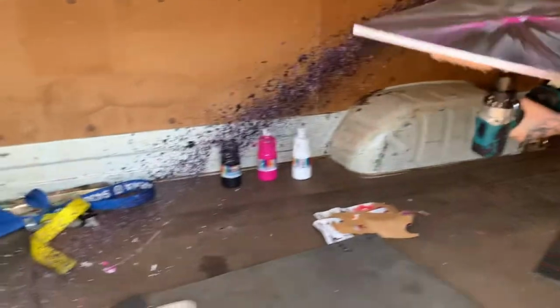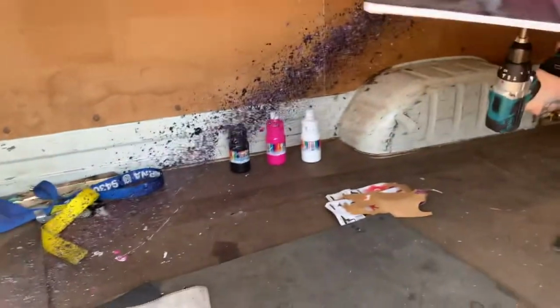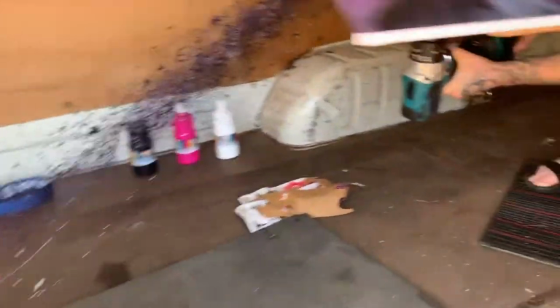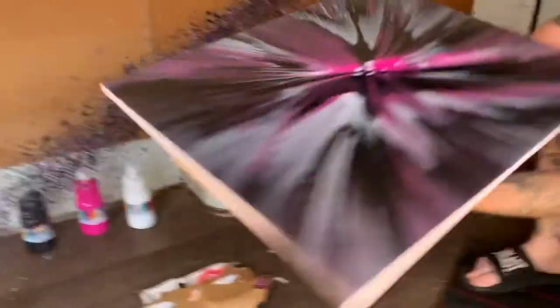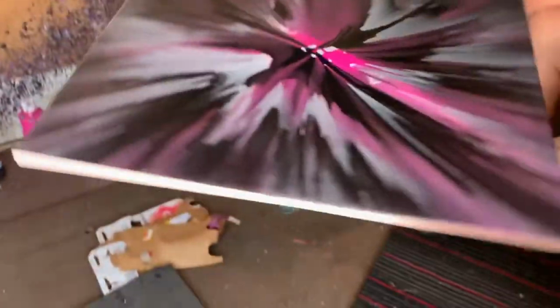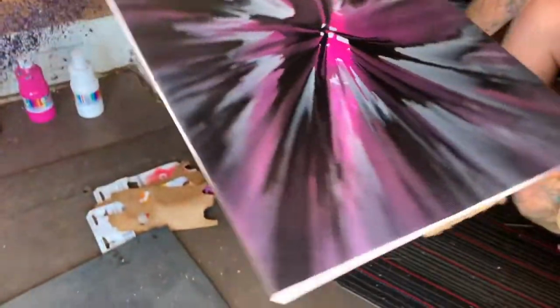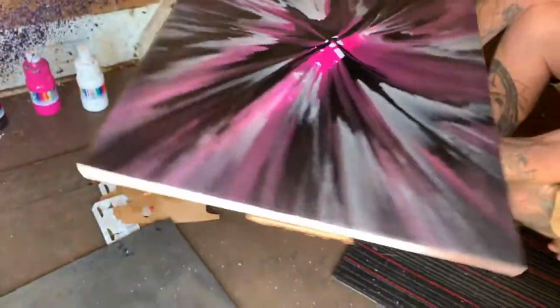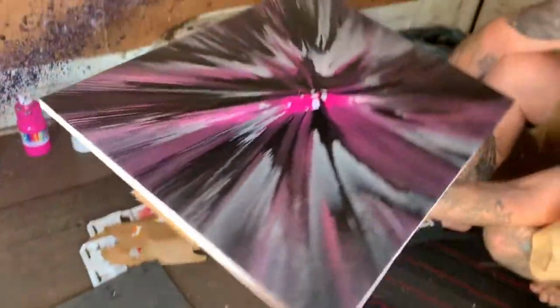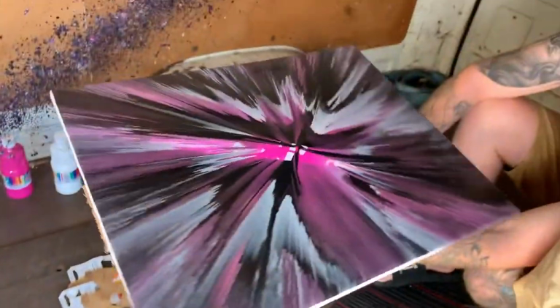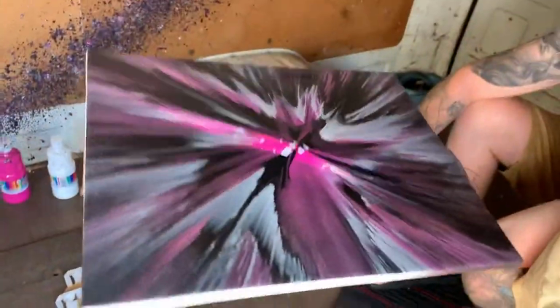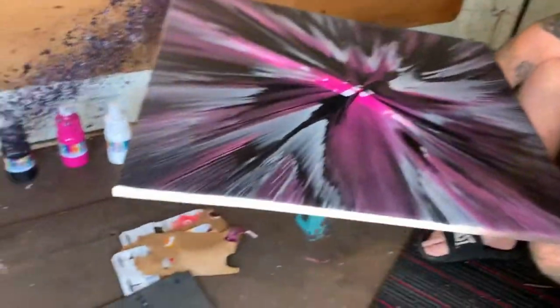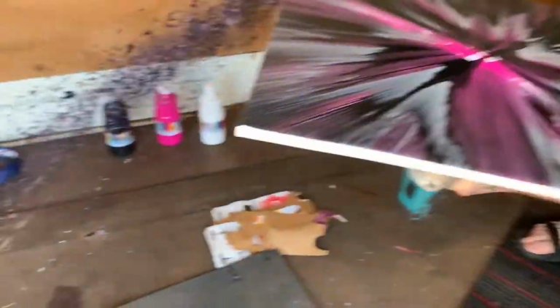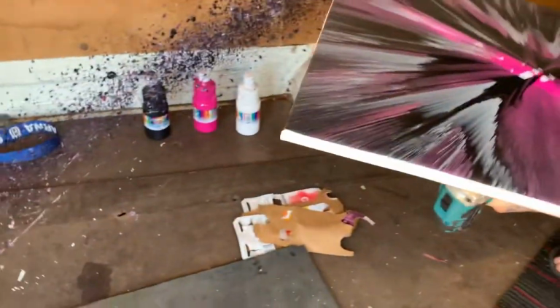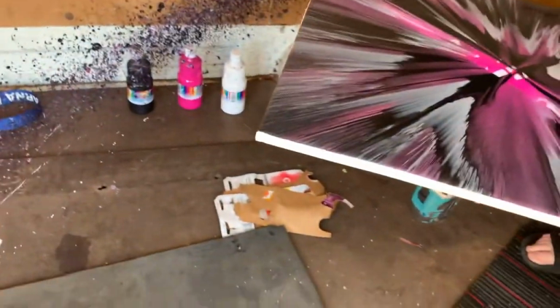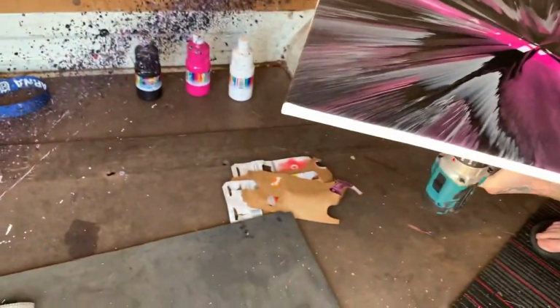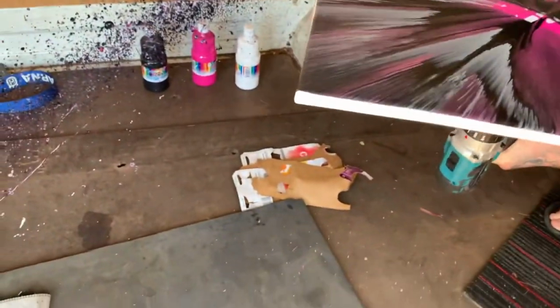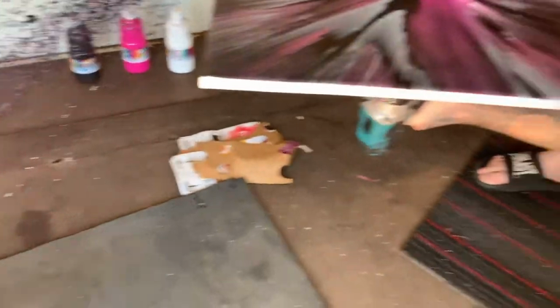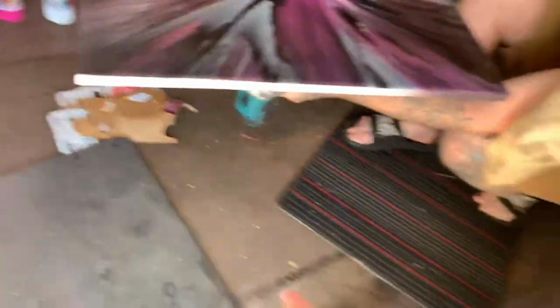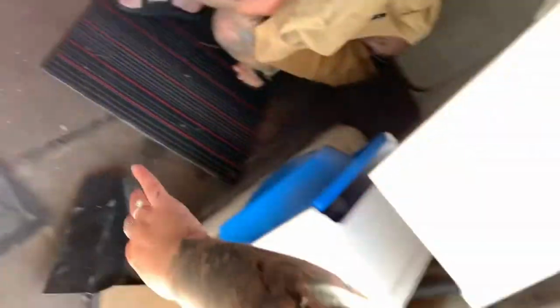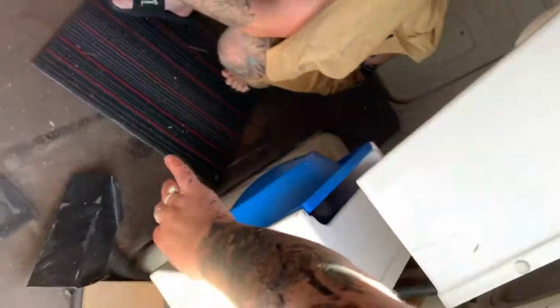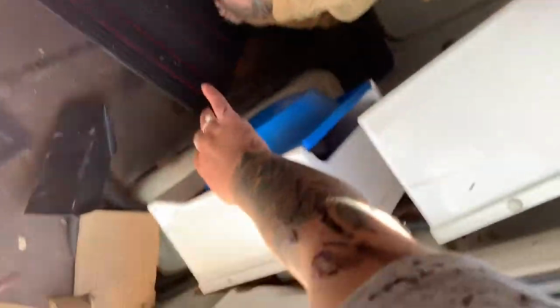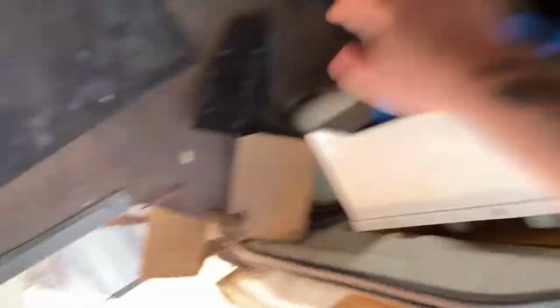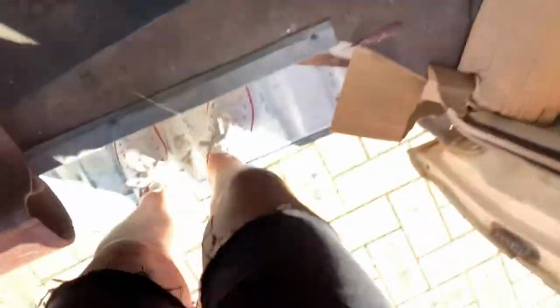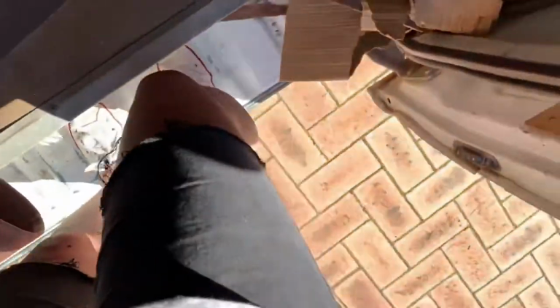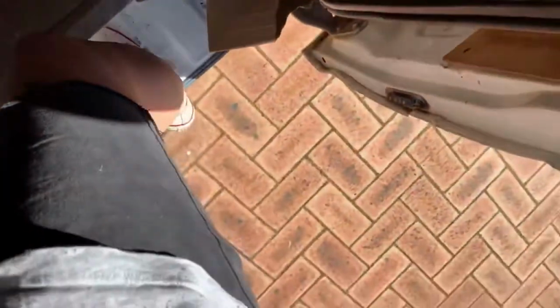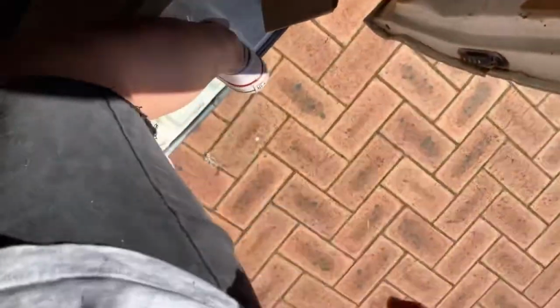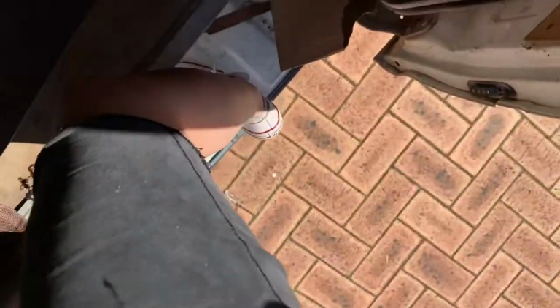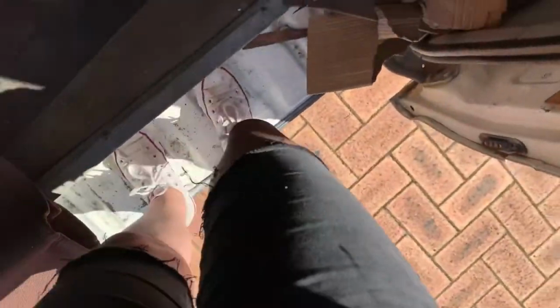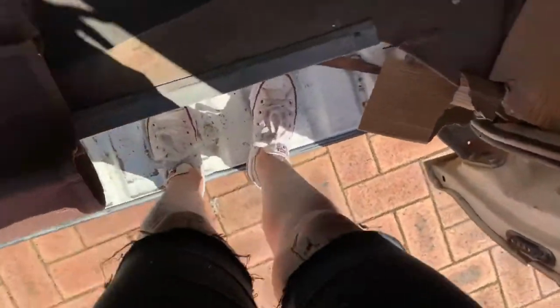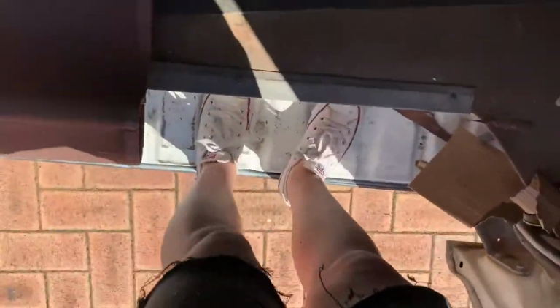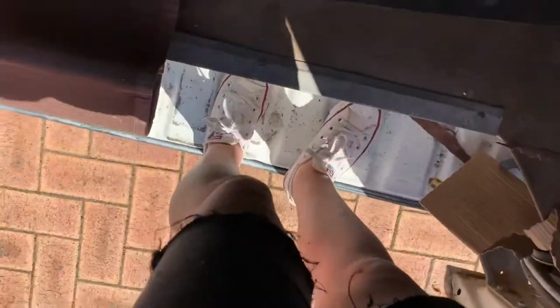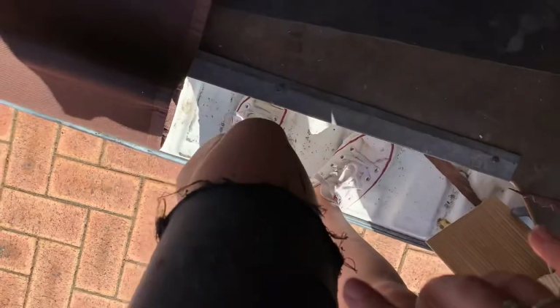How cool is that! I think we need to add some more white. That is sick — I'm covered in paint, it's on my favorite shorts. Look at how cool it is!